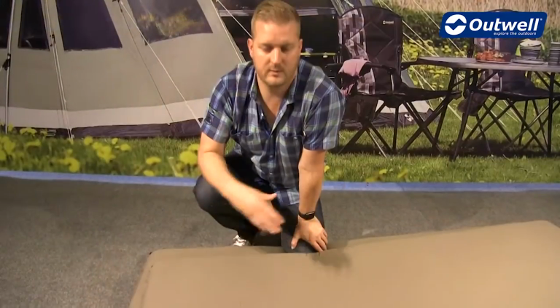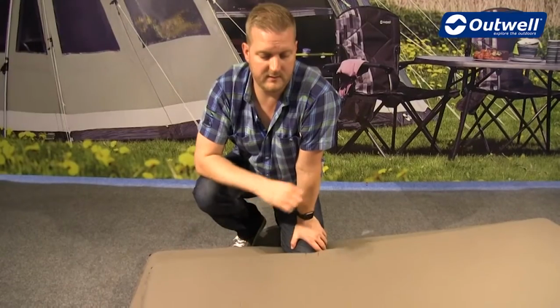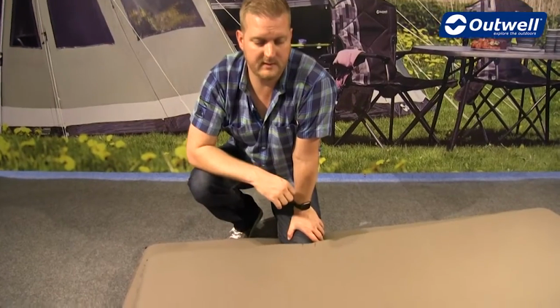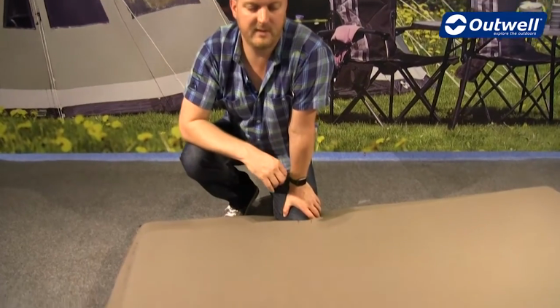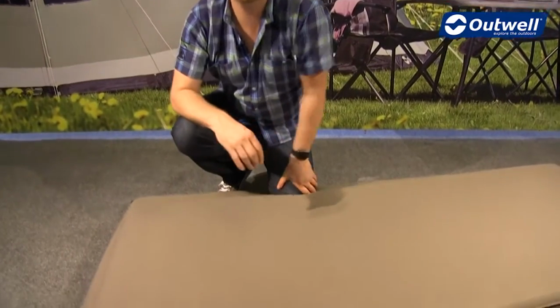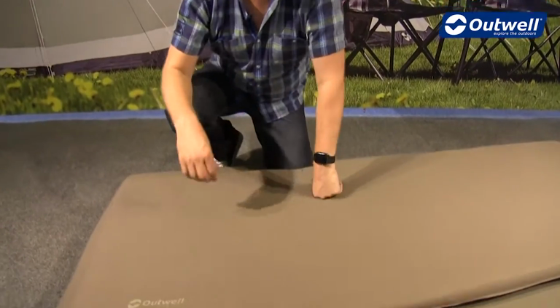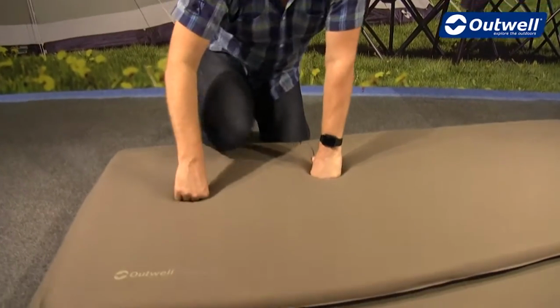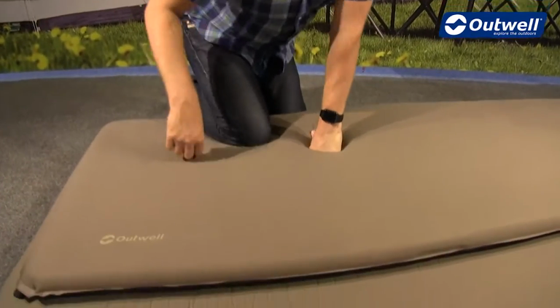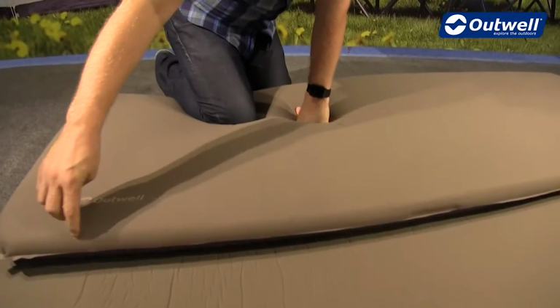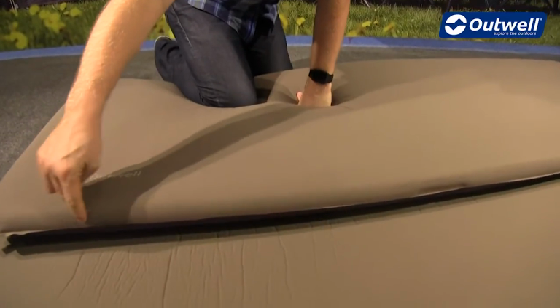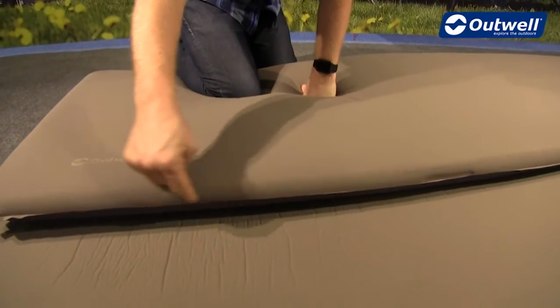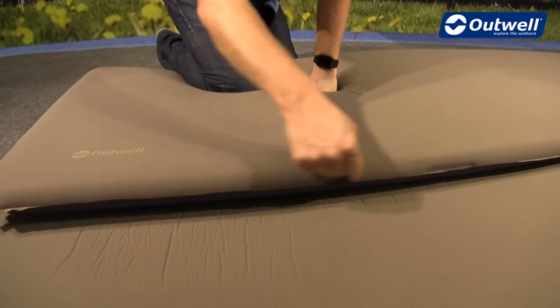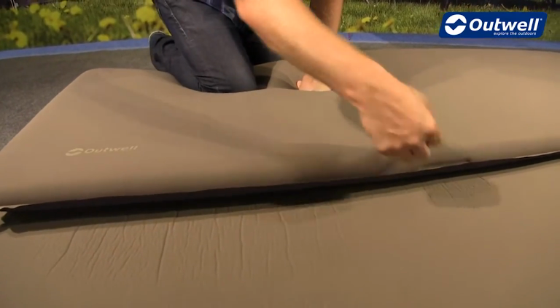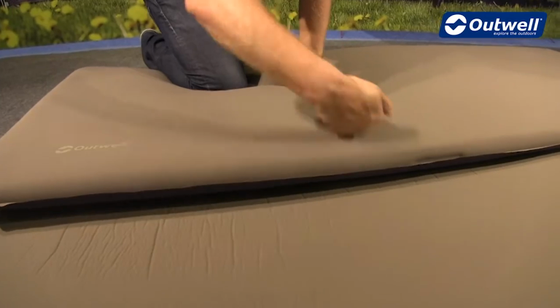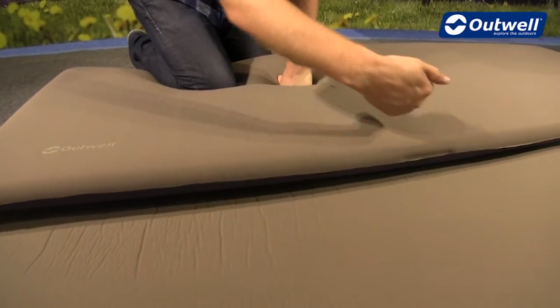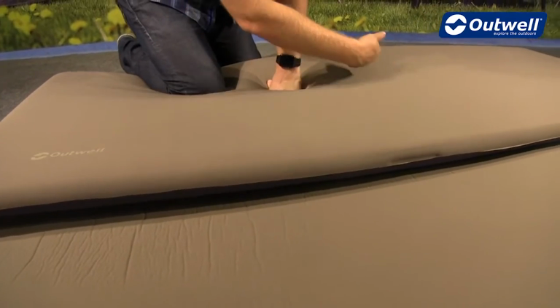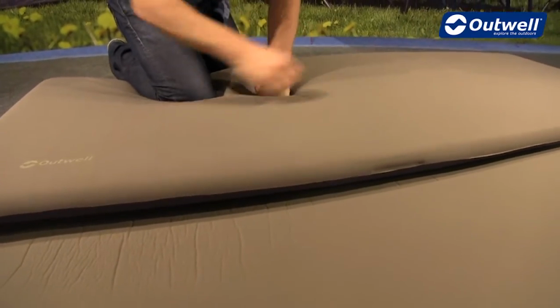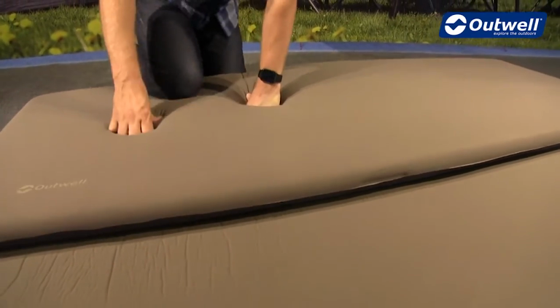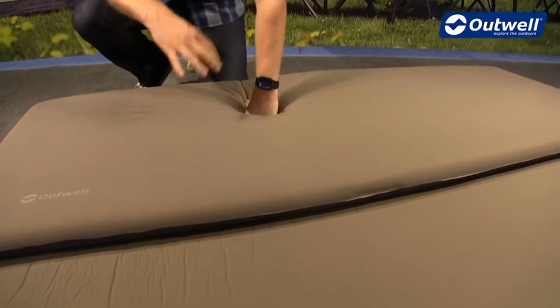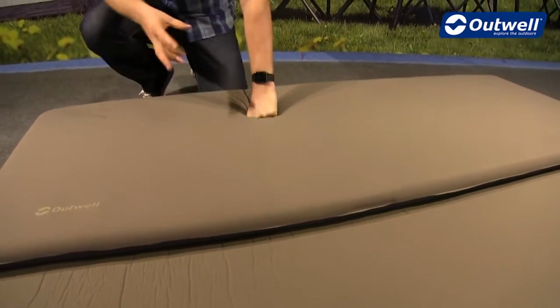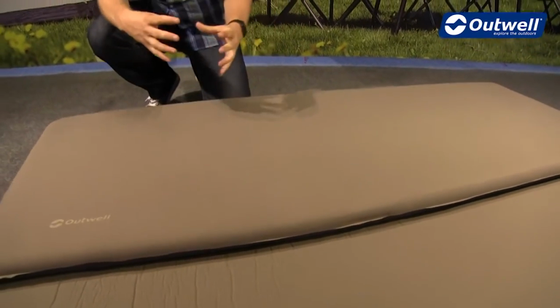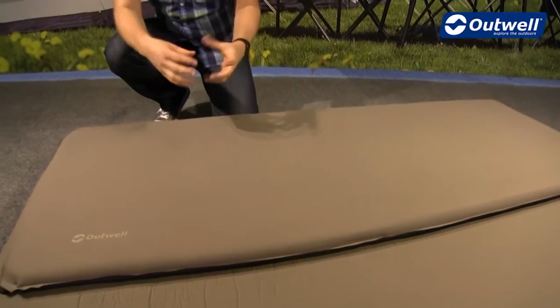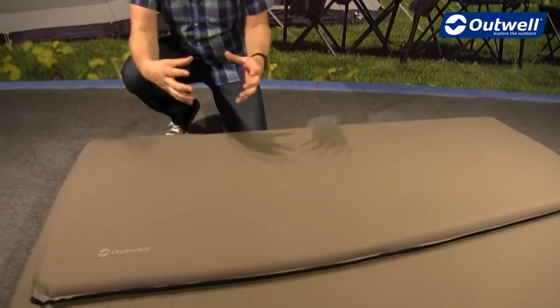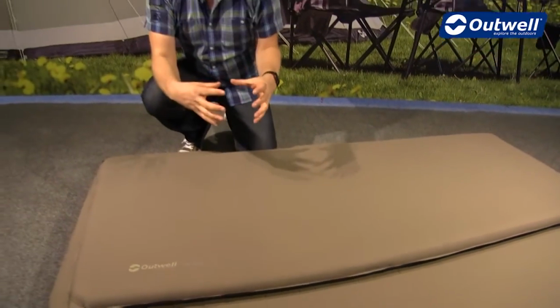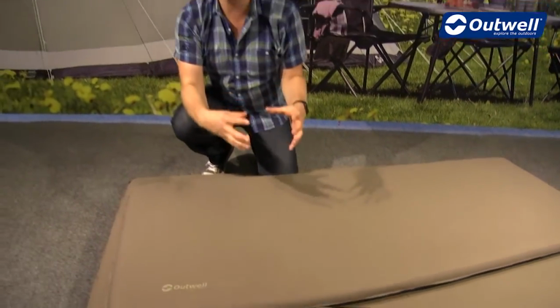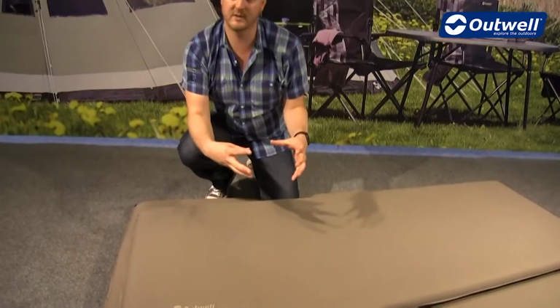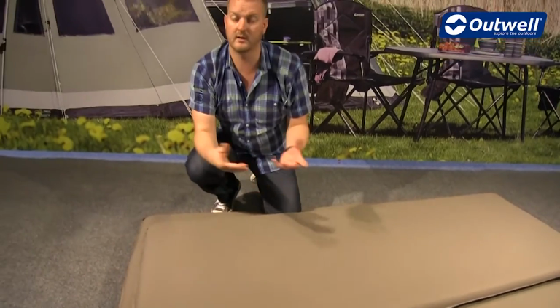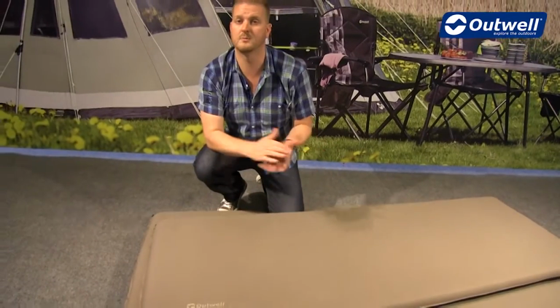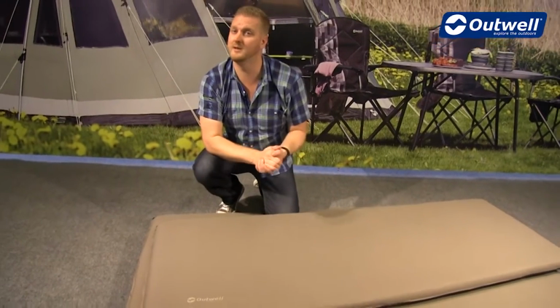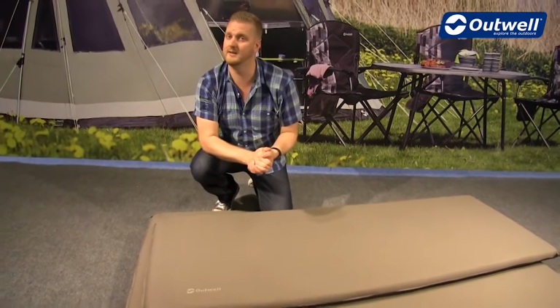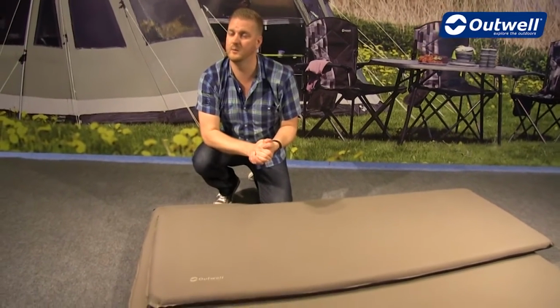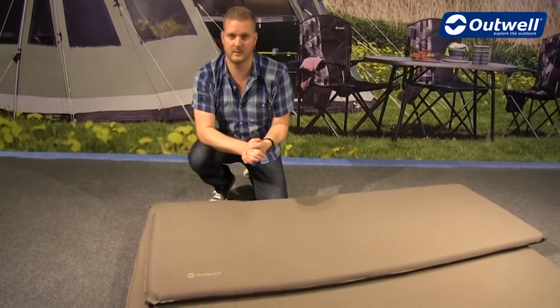Within the Nirvana self-inflating mats, we put in some horizontal coring all the way along the edges. This allows the mat to pack down a little bit smaller when you roll it up, and of course makes it a little bit lighter in weight as well.